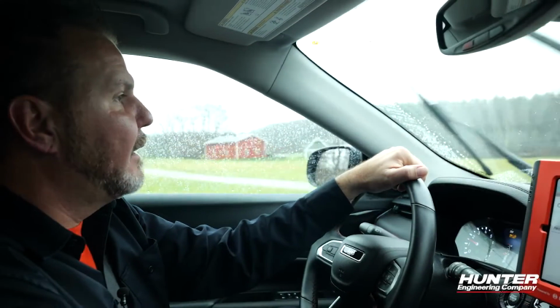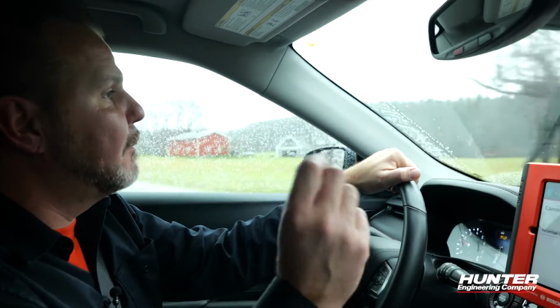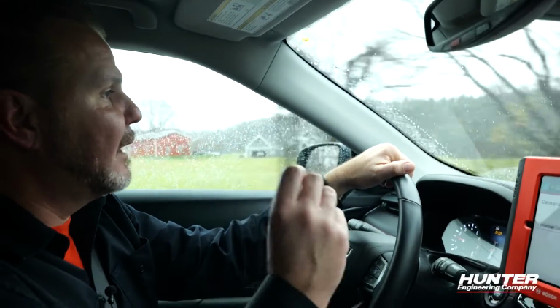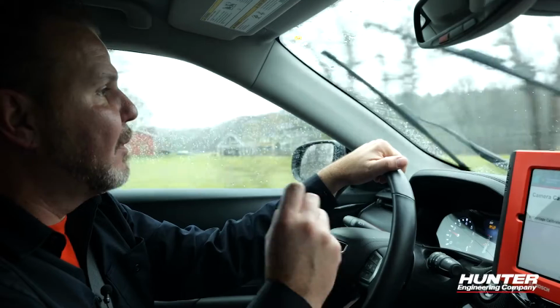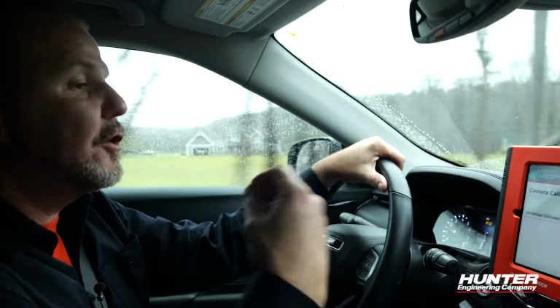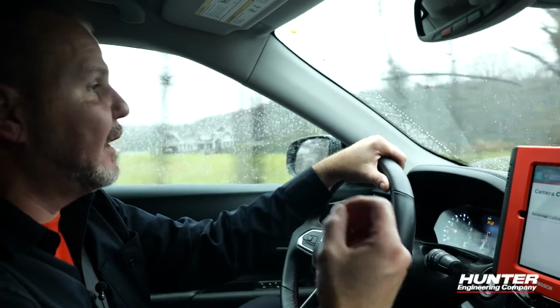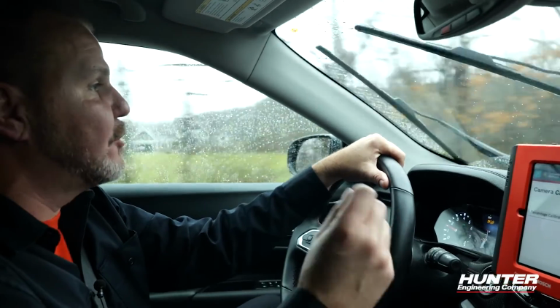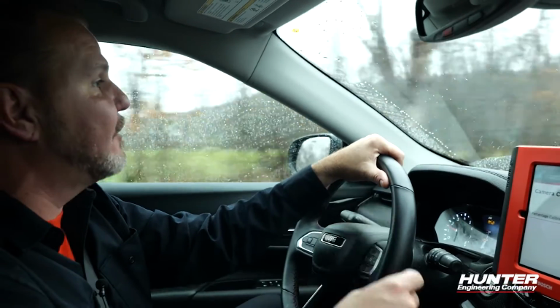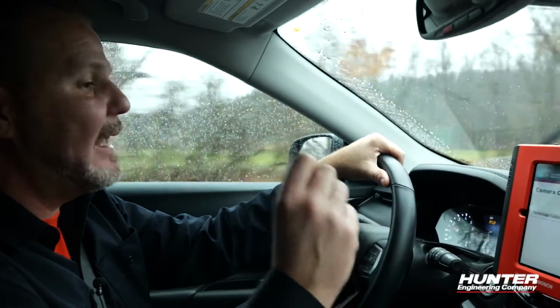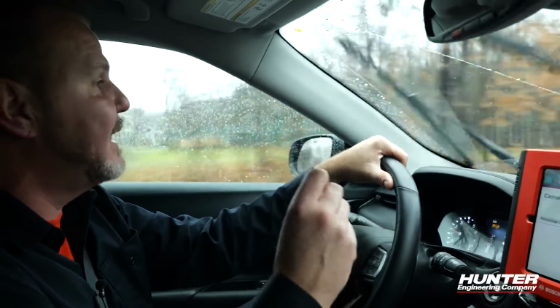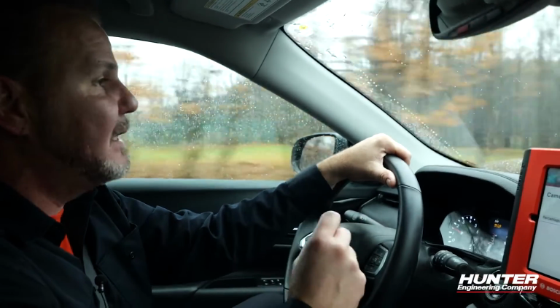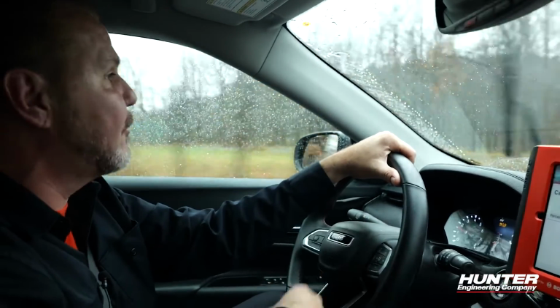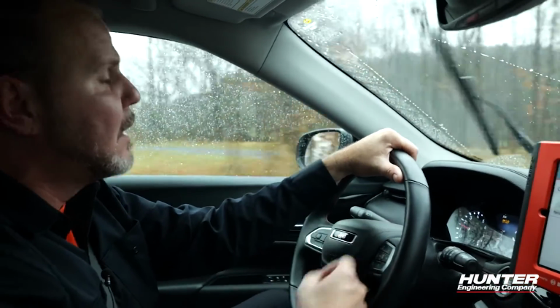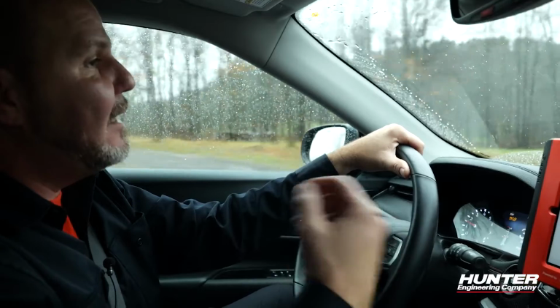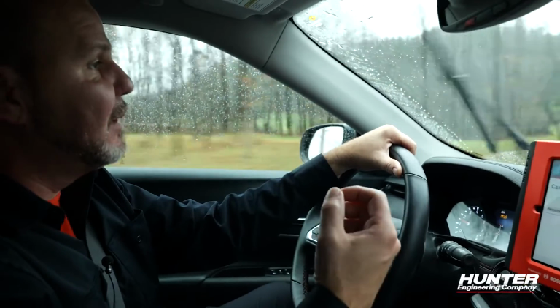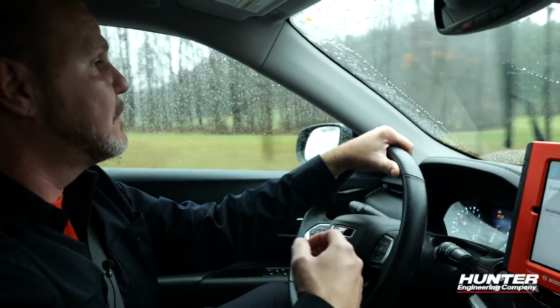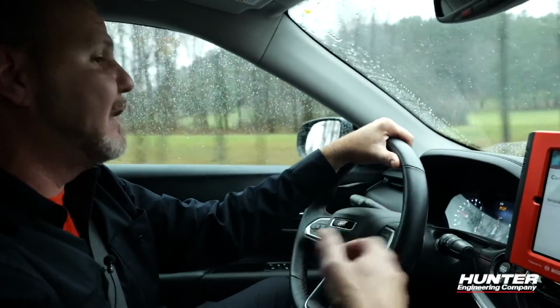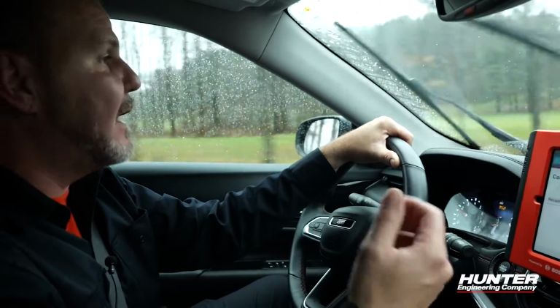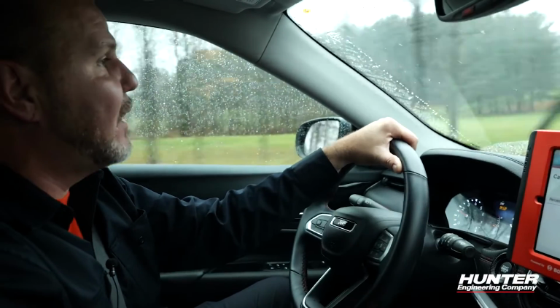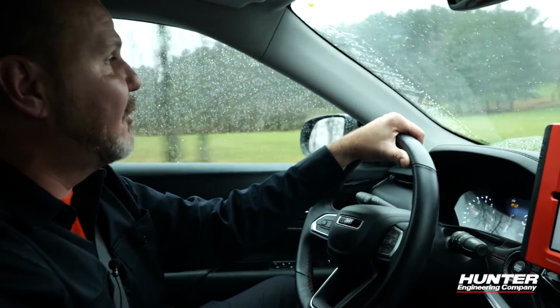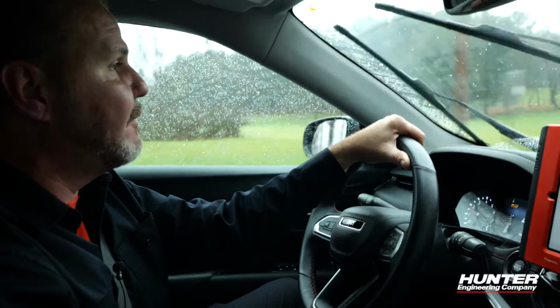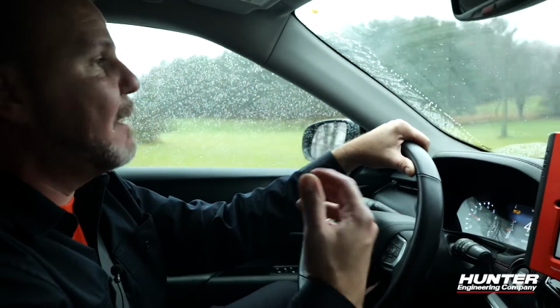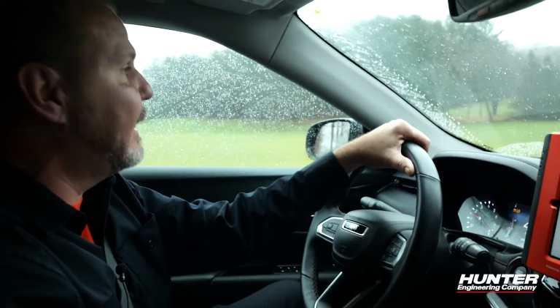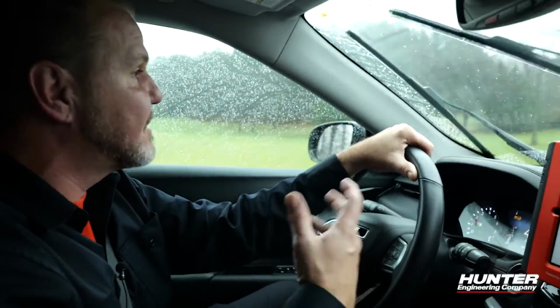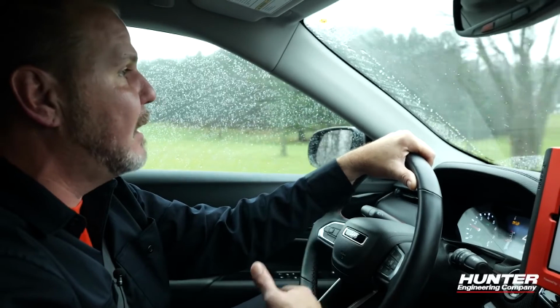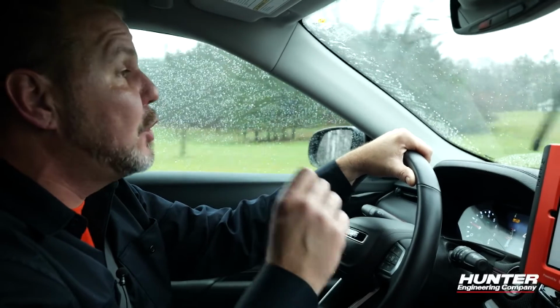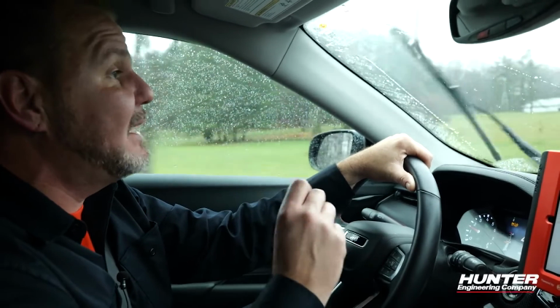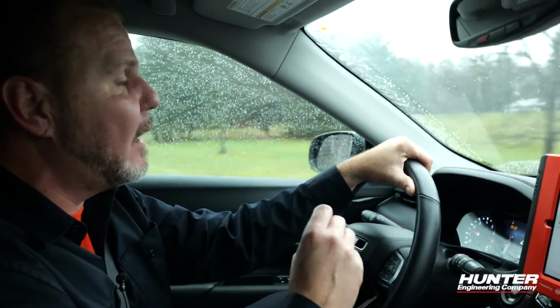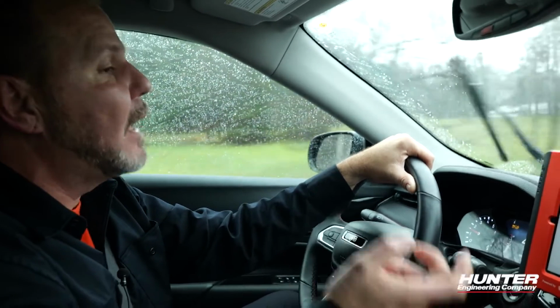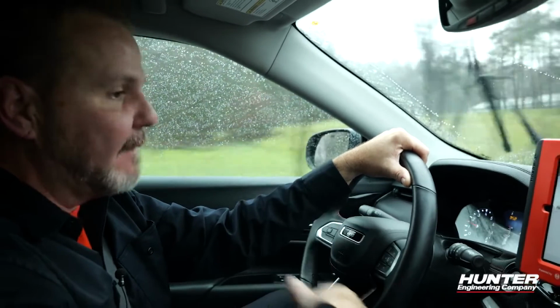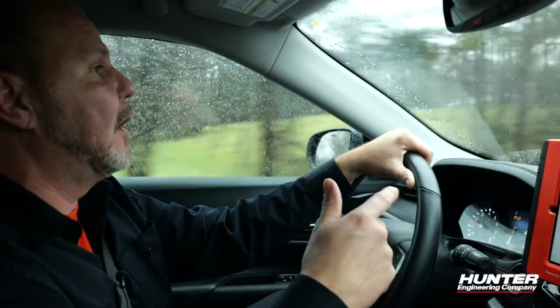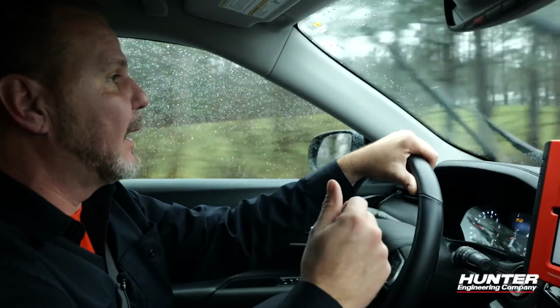Another very important thing to remember while driving during calibration is that you must maintain the speed it asks for. Any time you drop below 25 miles per hour — such as stopping at a red light or stop sign — you will be kicked out and will have to start all over again.